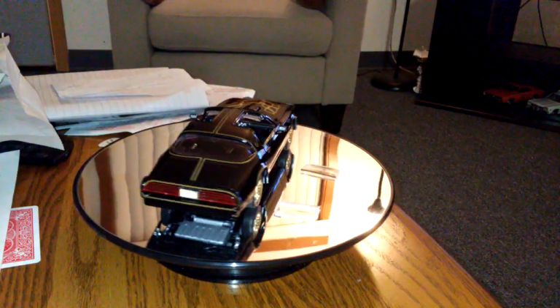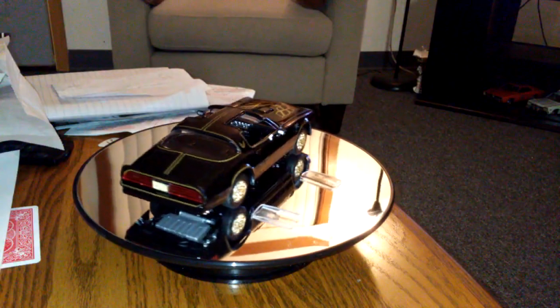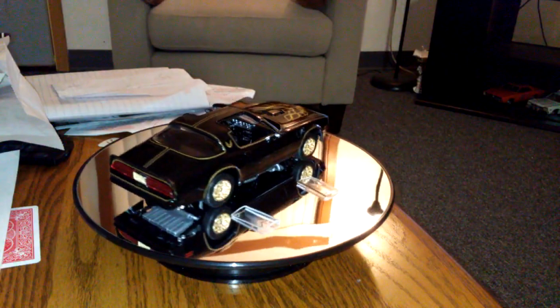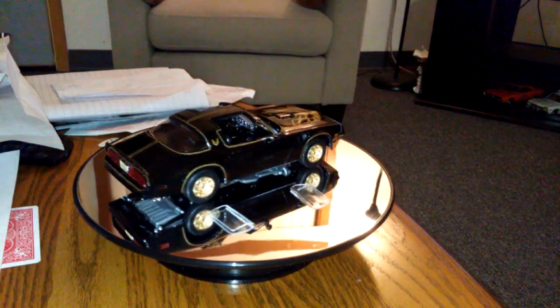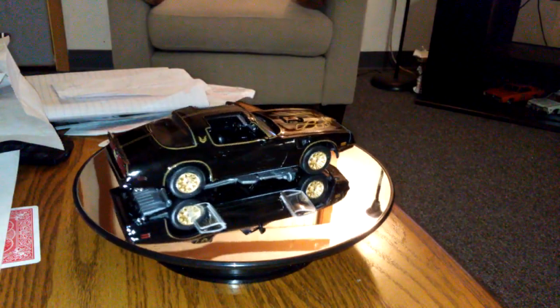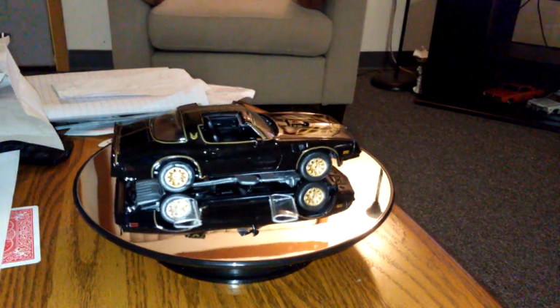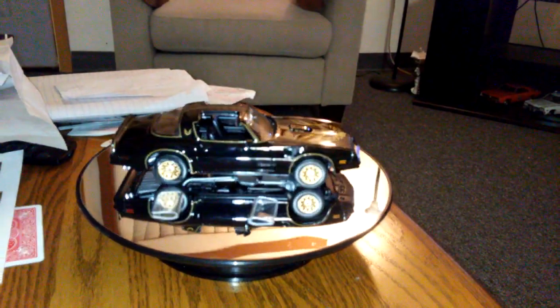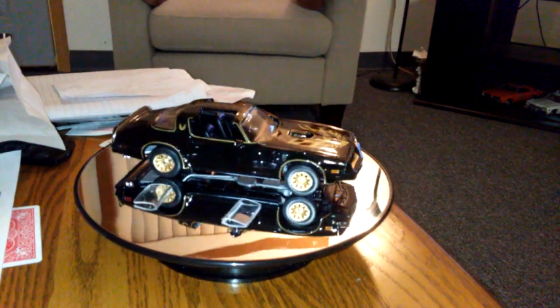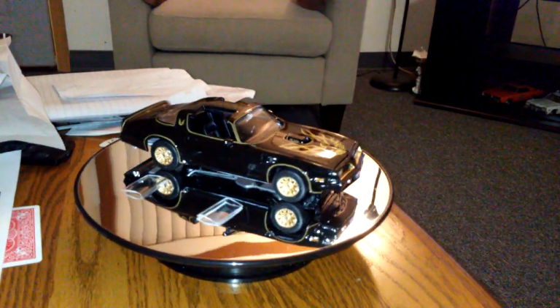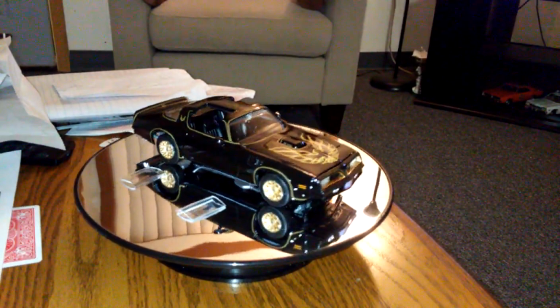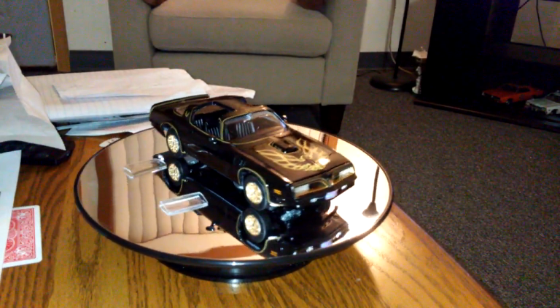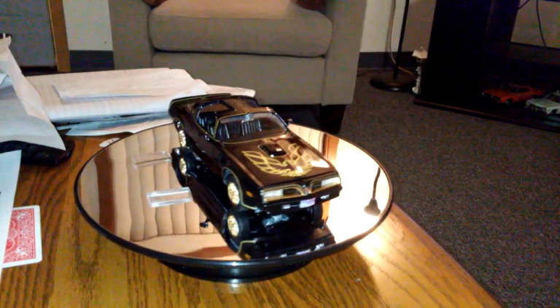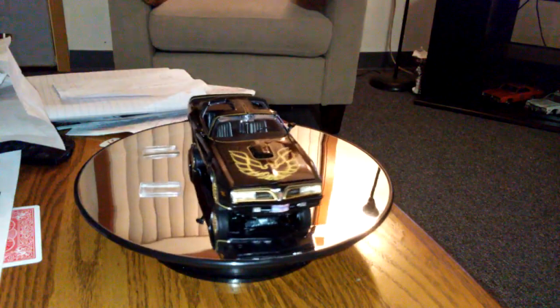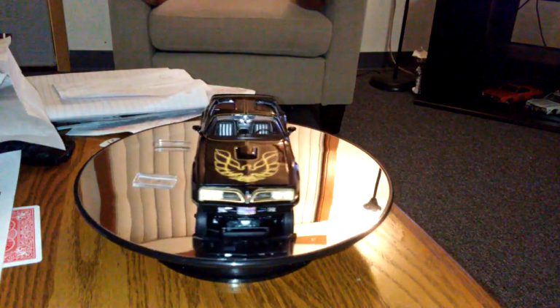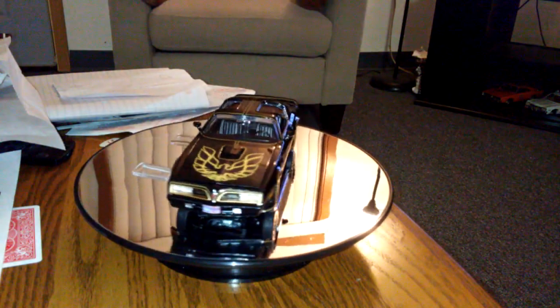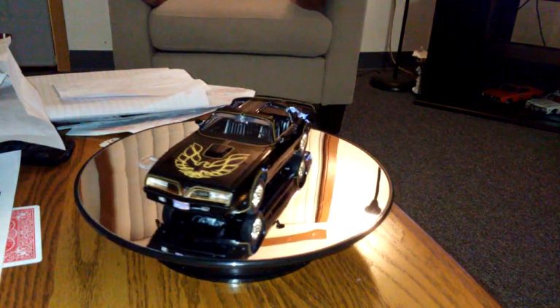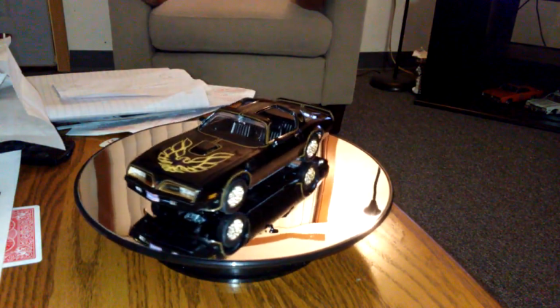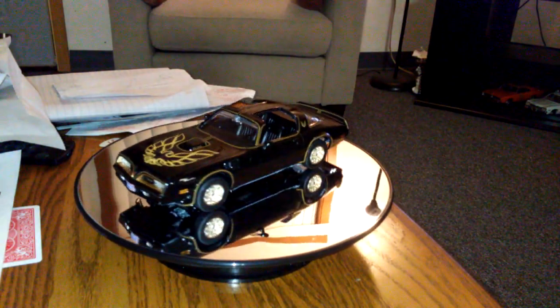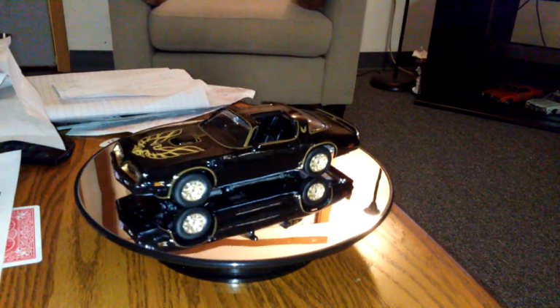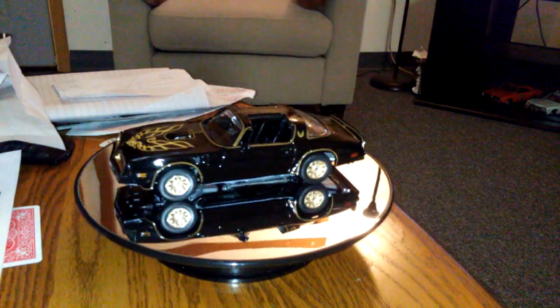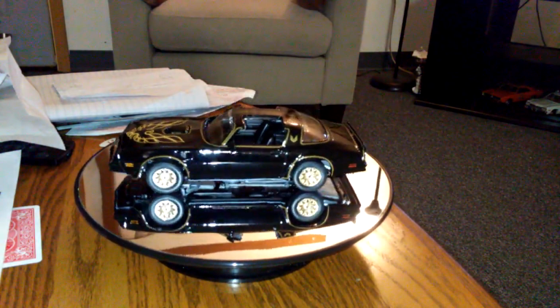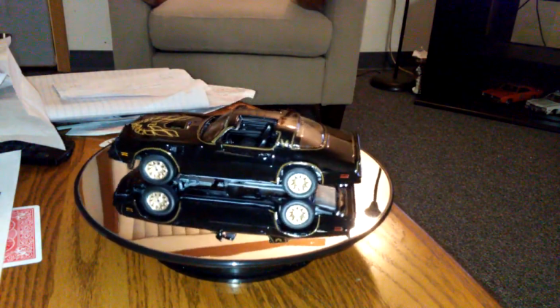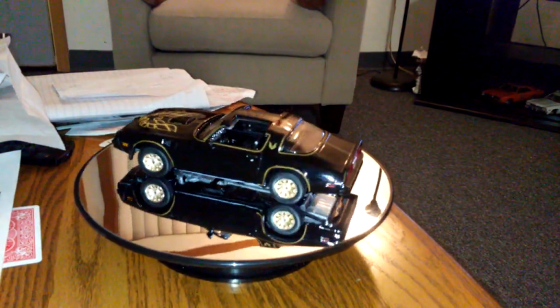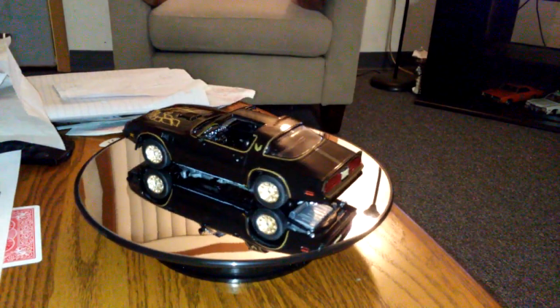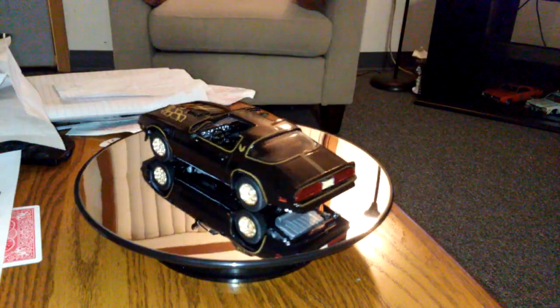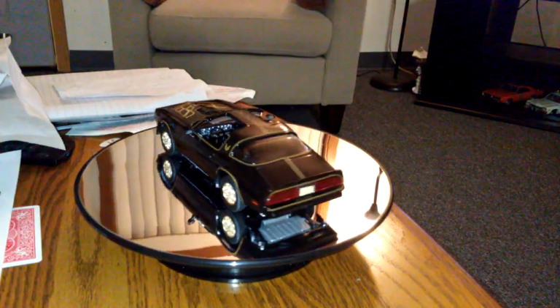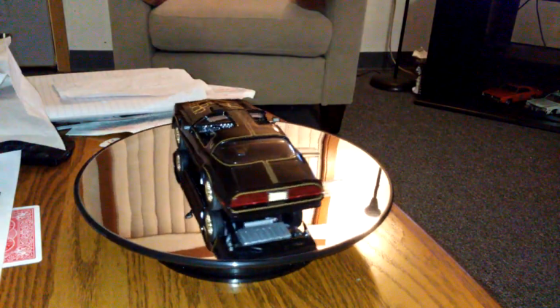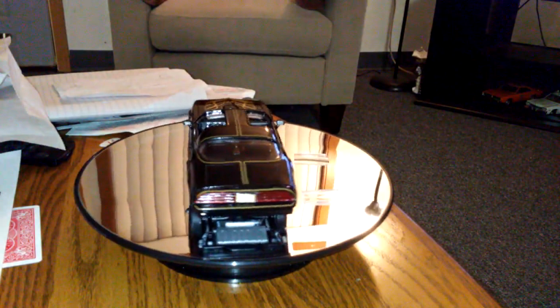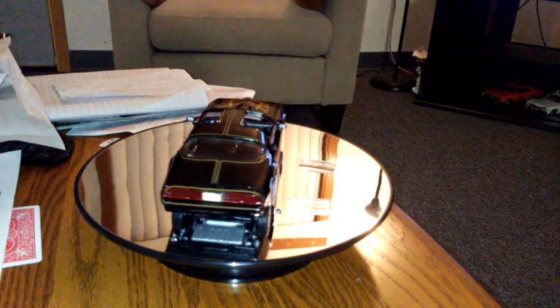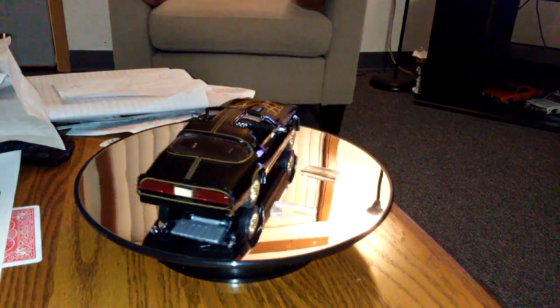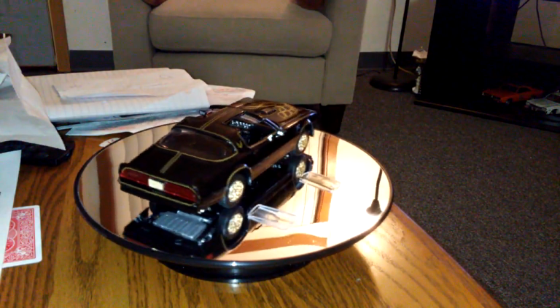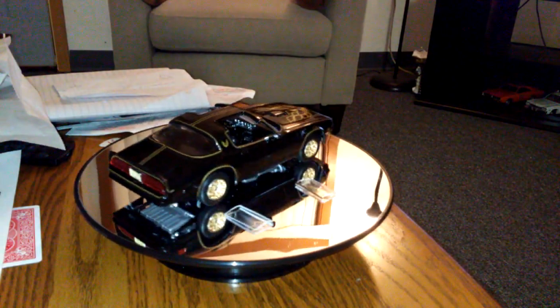He's got them ears on, he's hot on your trail, and he ain't gonna rest till you're in jail. So you've got to dodge him, you've got to duck him, you've got to keep that diesel truckin'. Just put that hammer down and give it hell.